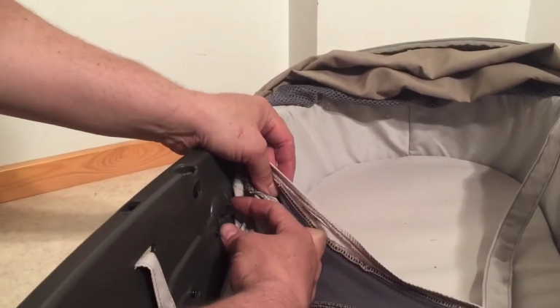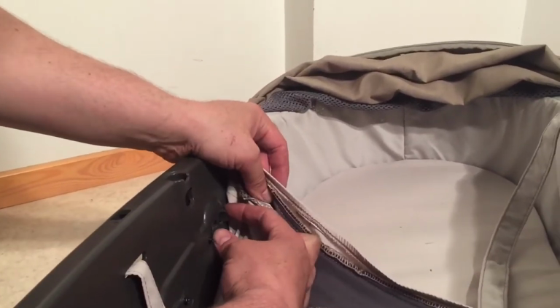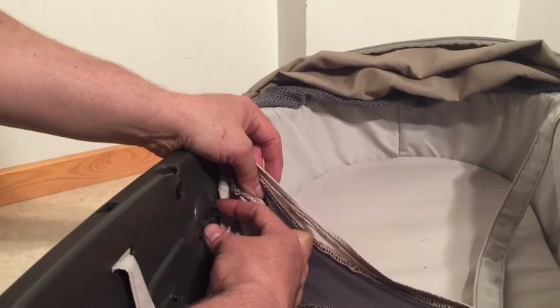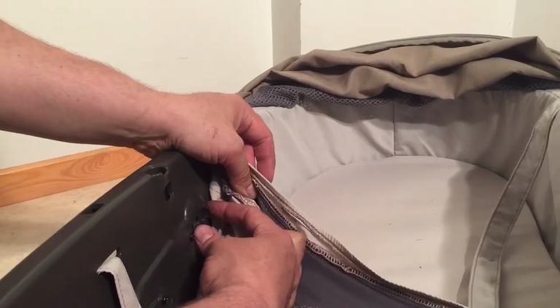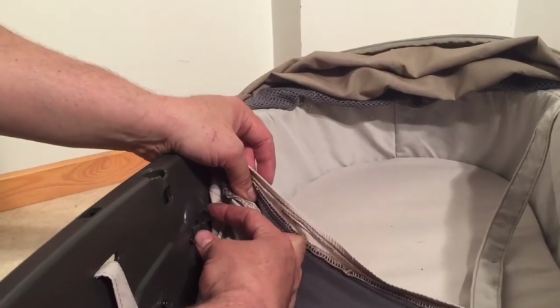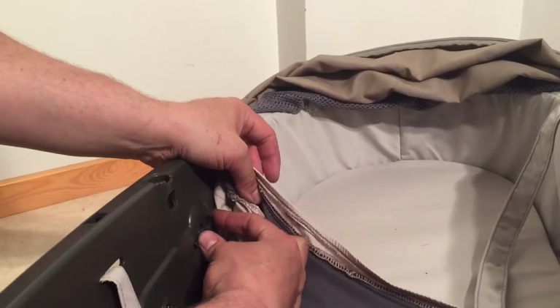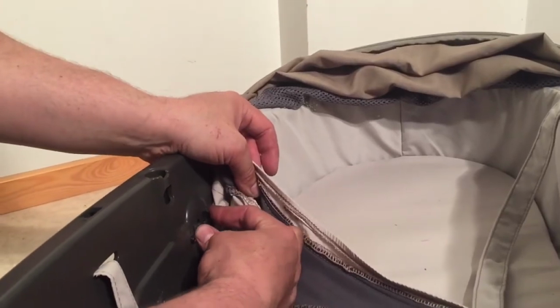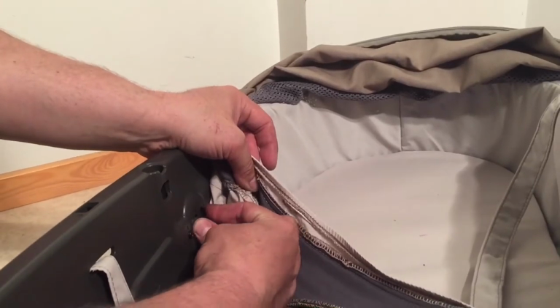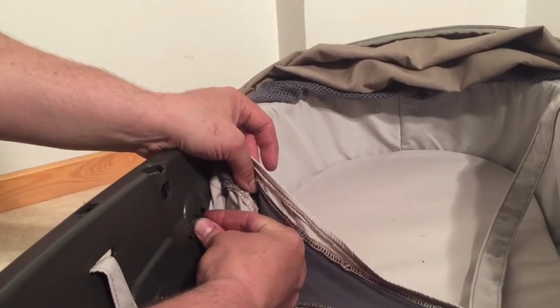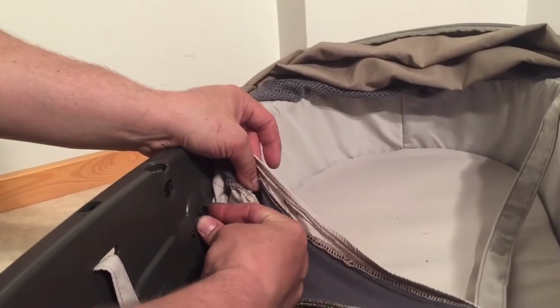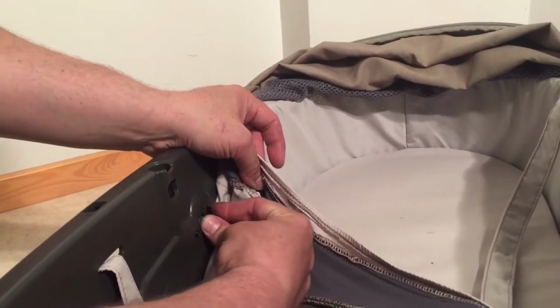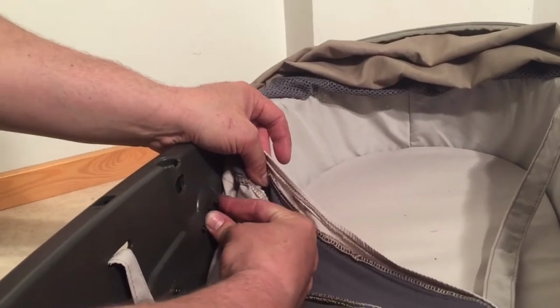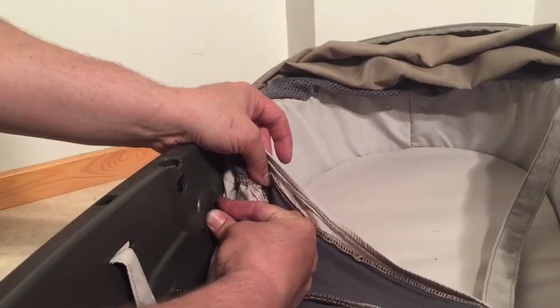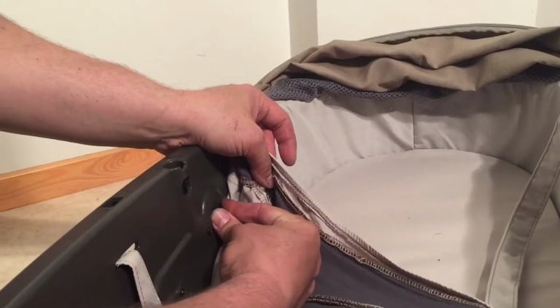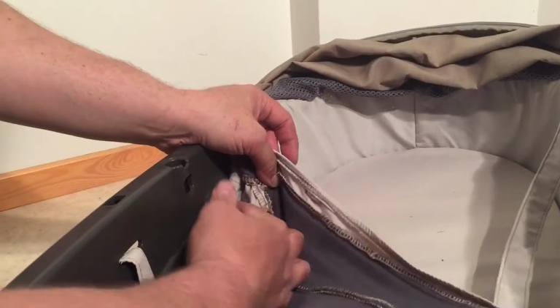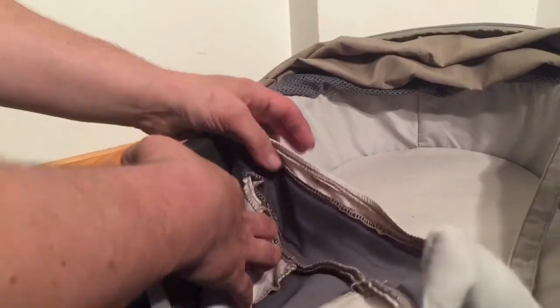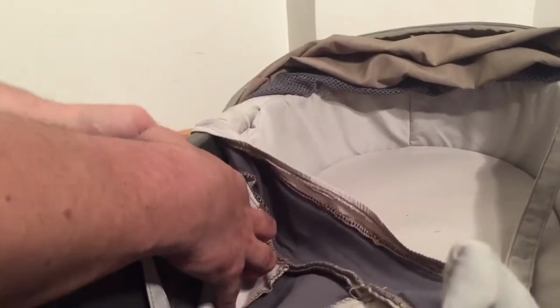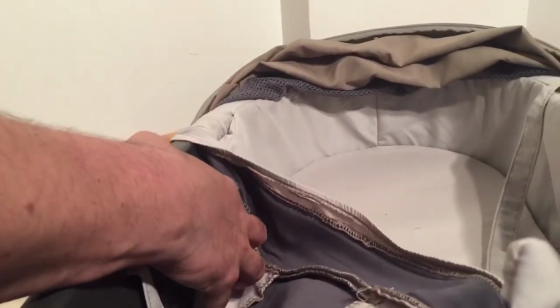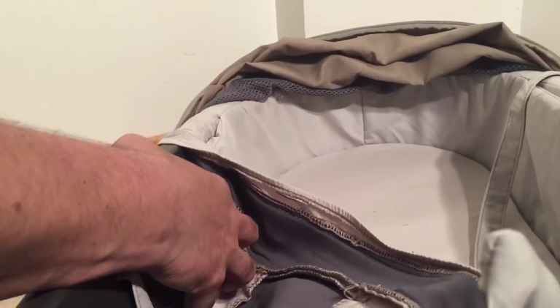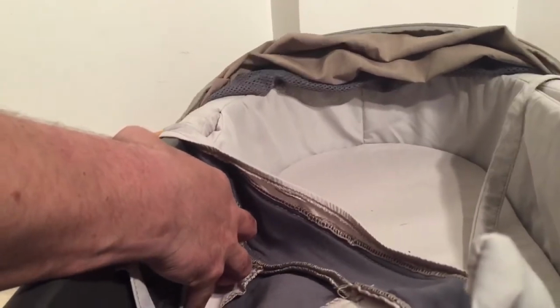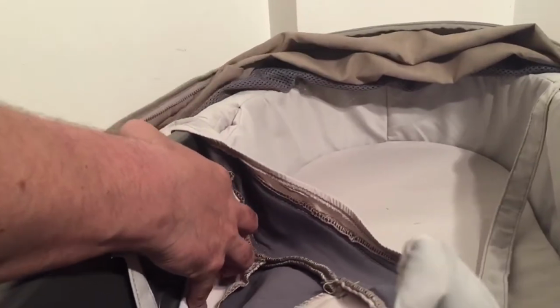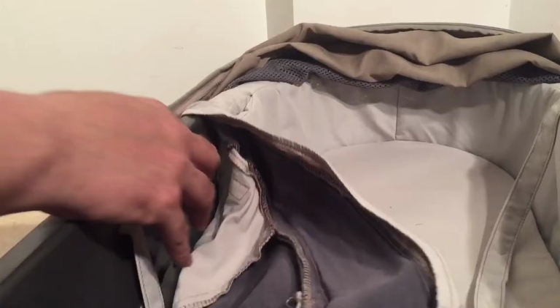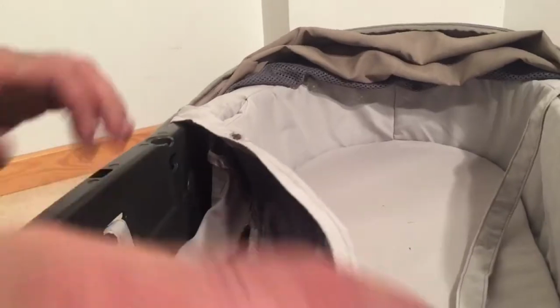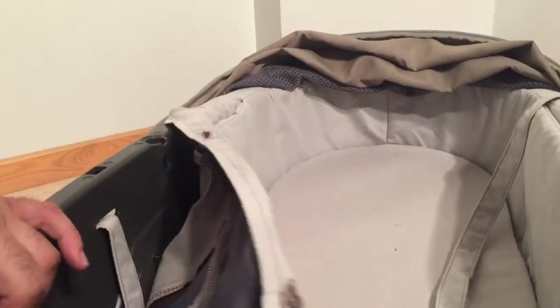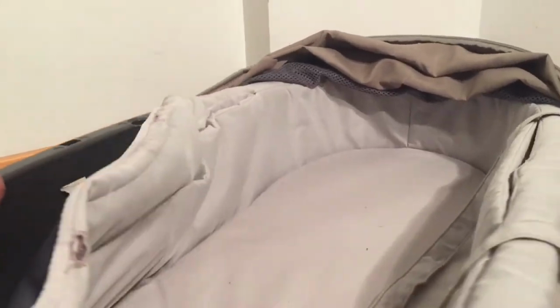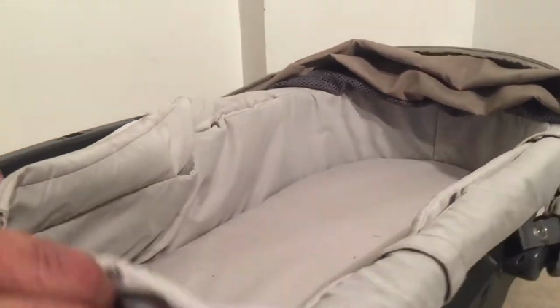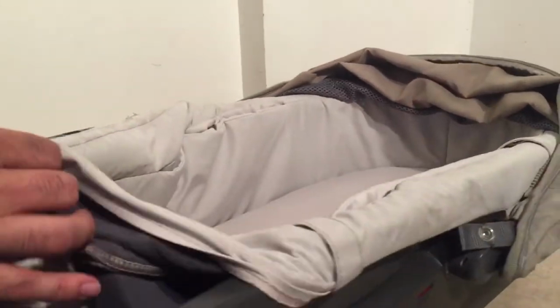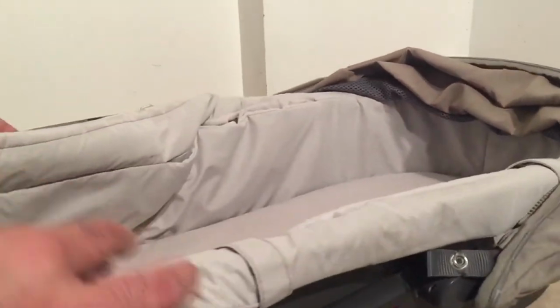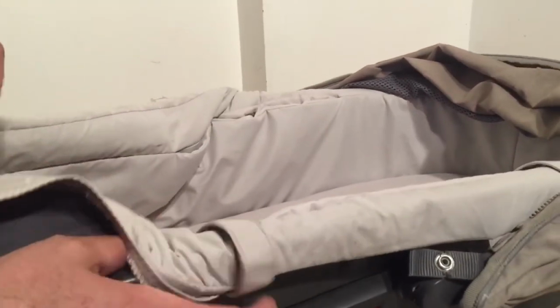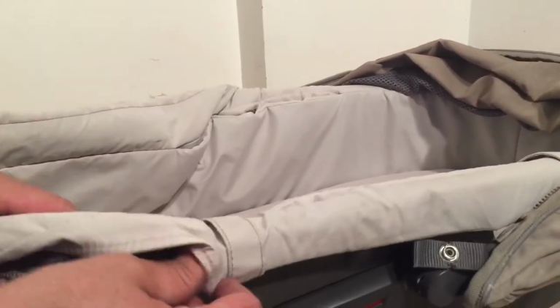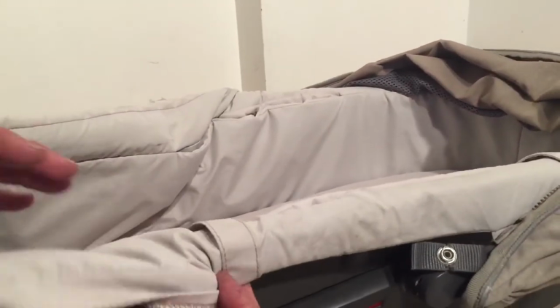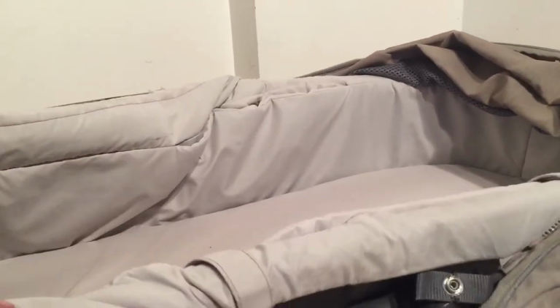There are two clips that go through holes on the inside here, and you just want to push them together and push them through. We'll get to the other side and do that one as well.